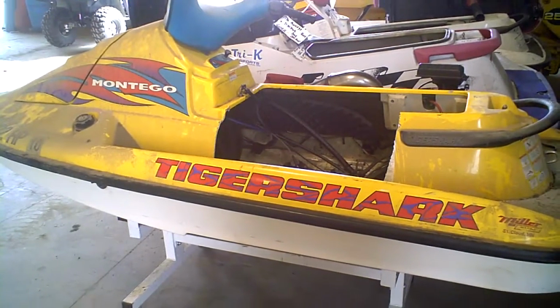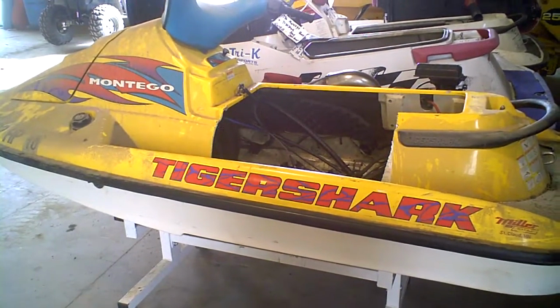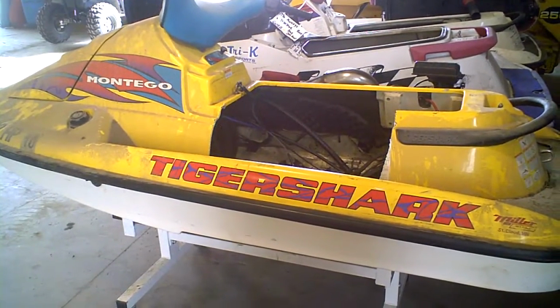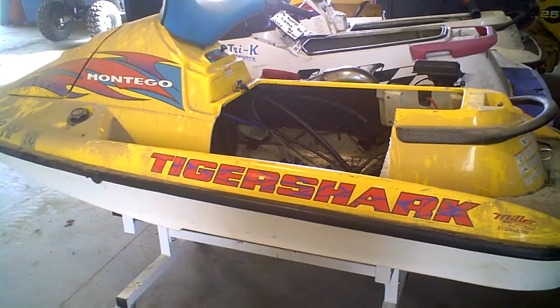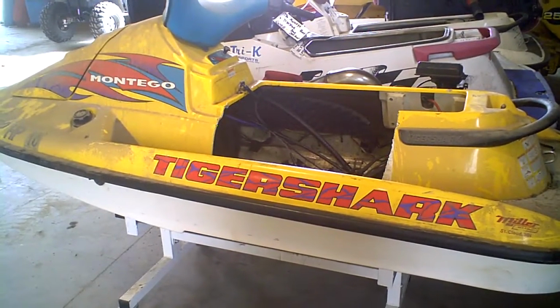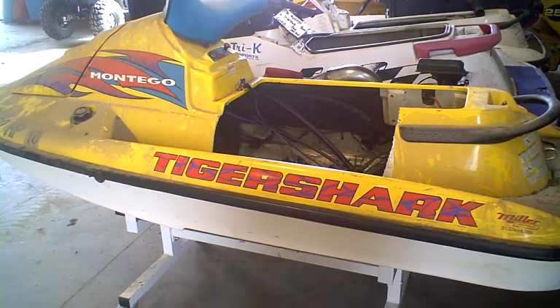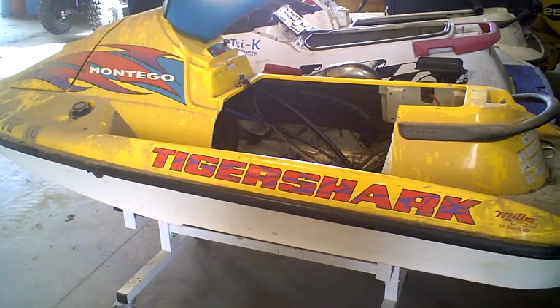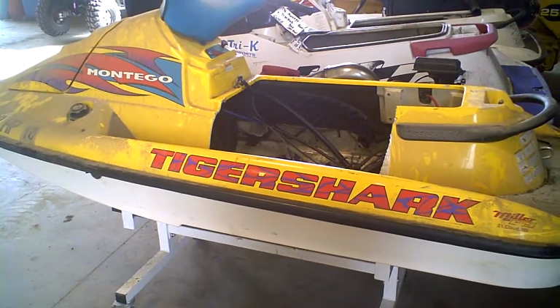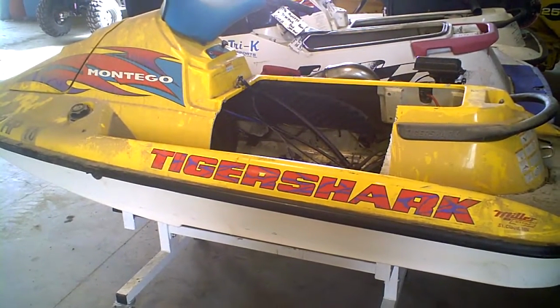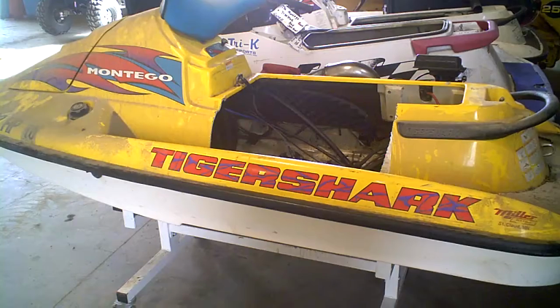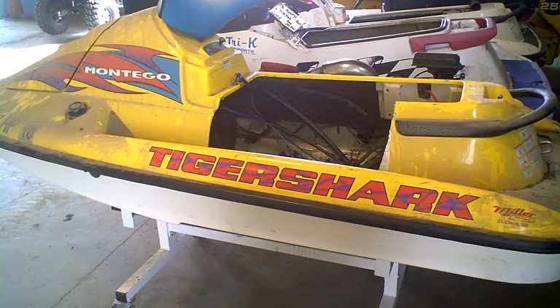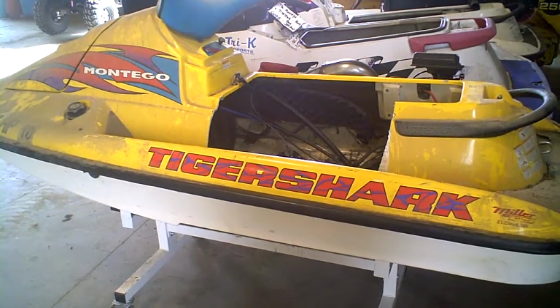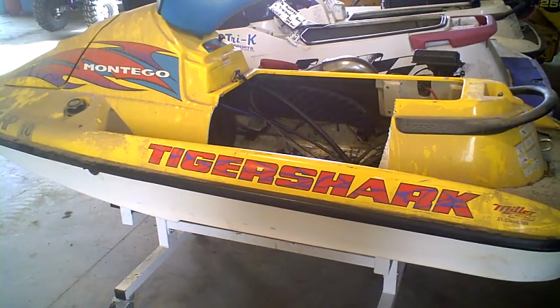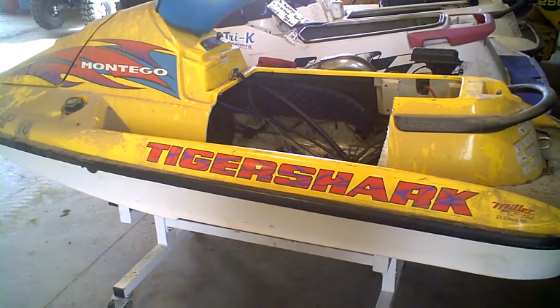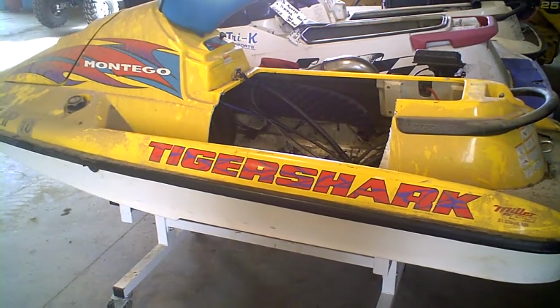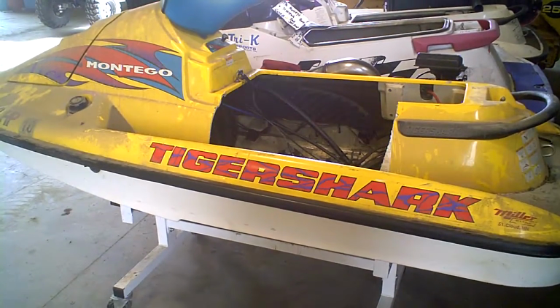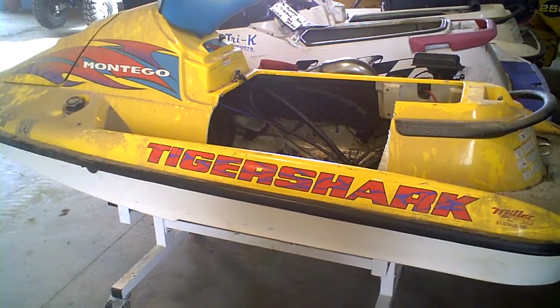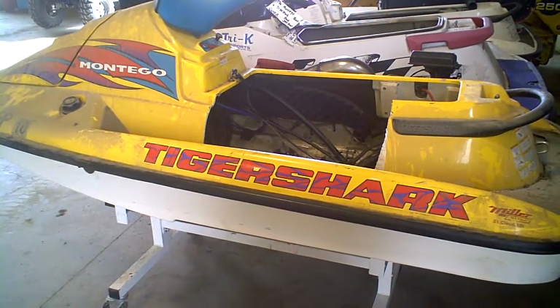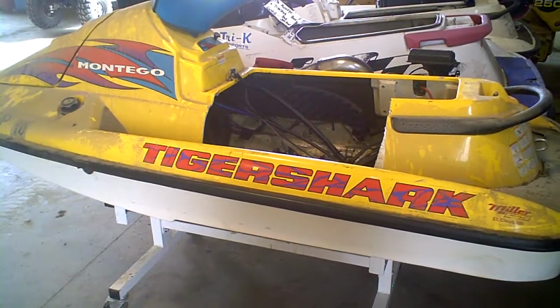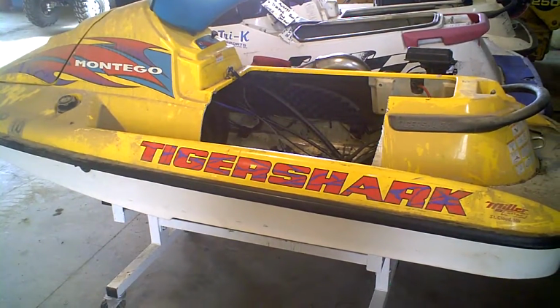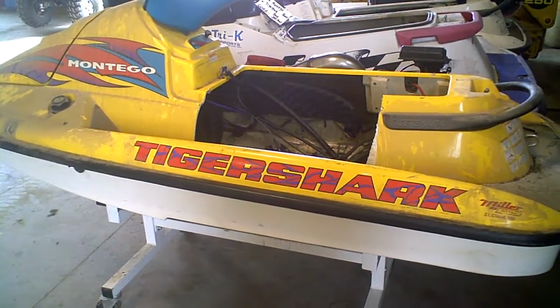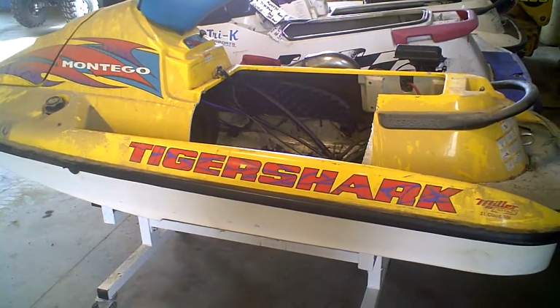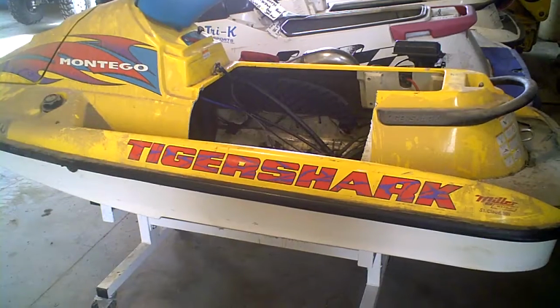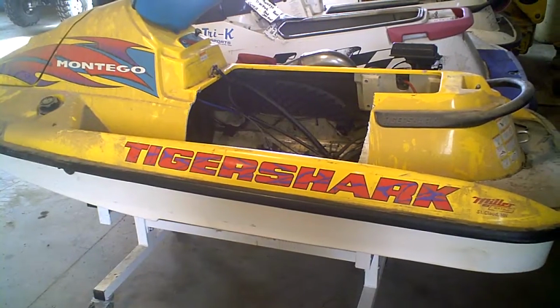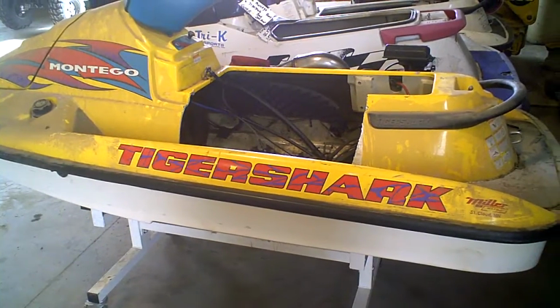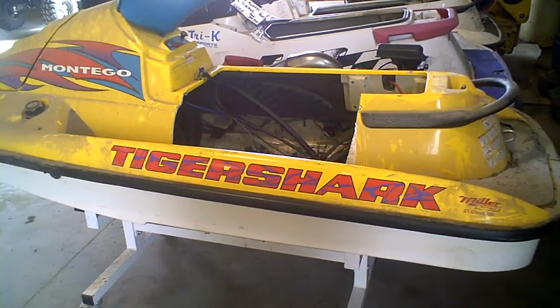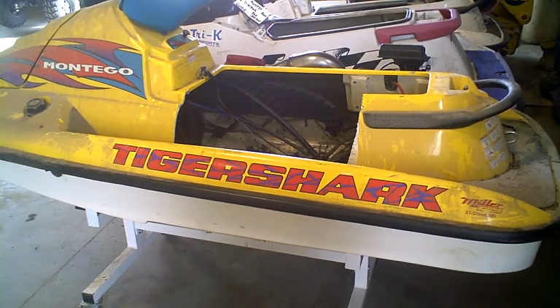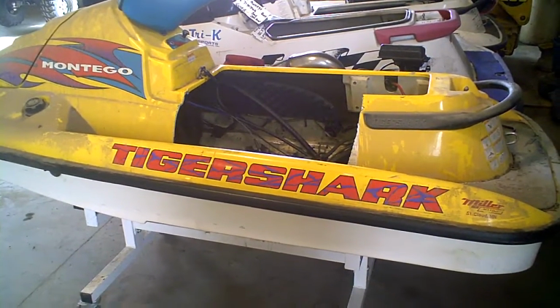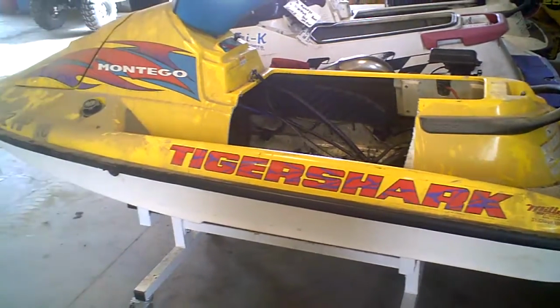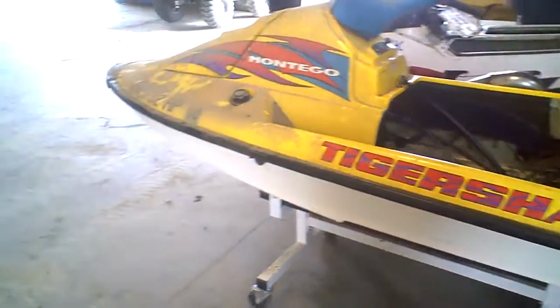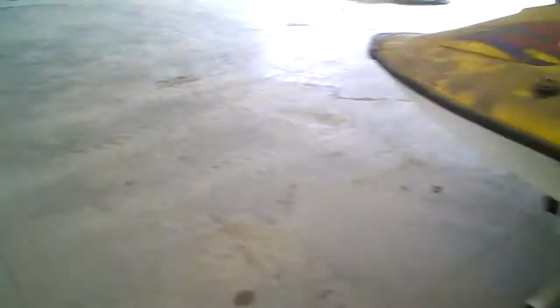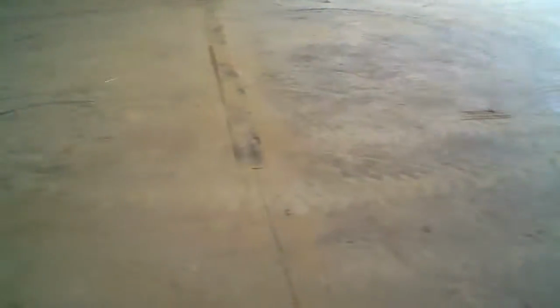1996 Tiger Shark Montego, lot number 609B as in boy. Had a bad jet pump, but it's got a smokin' good lookin' engine. We're going to walk over and do a compression test on it.